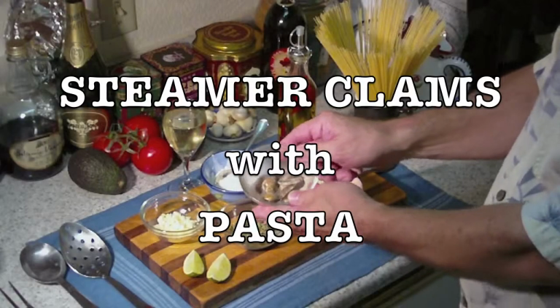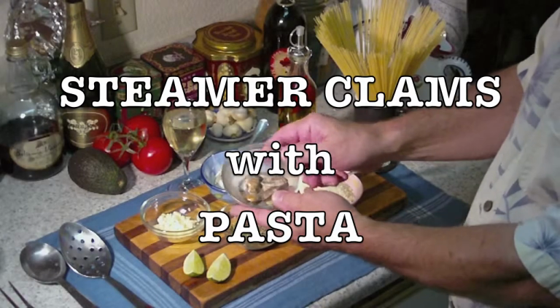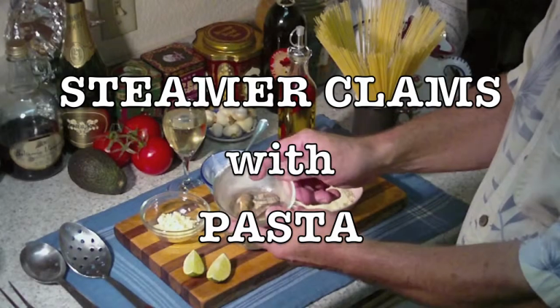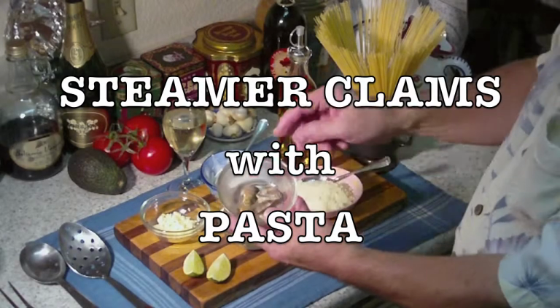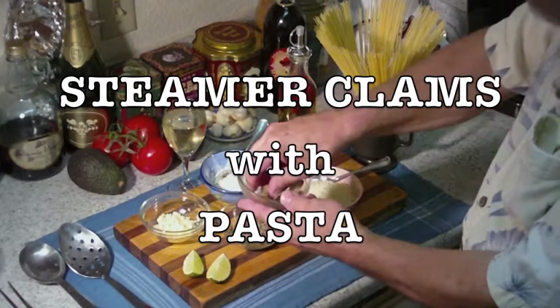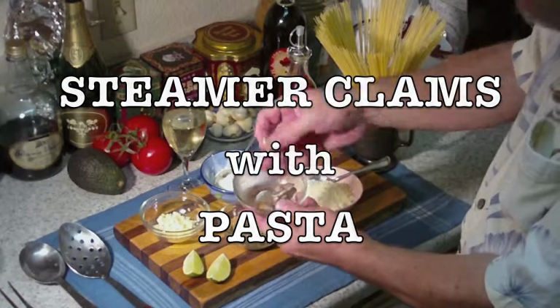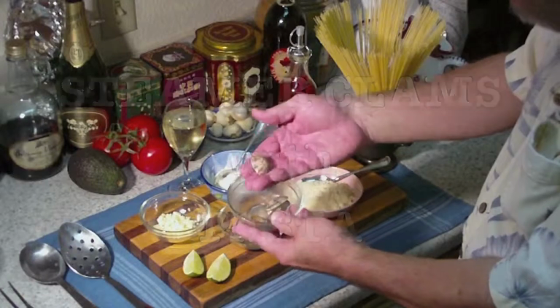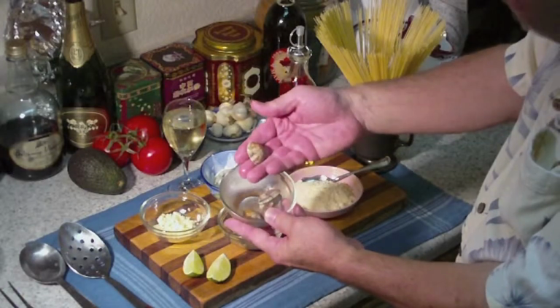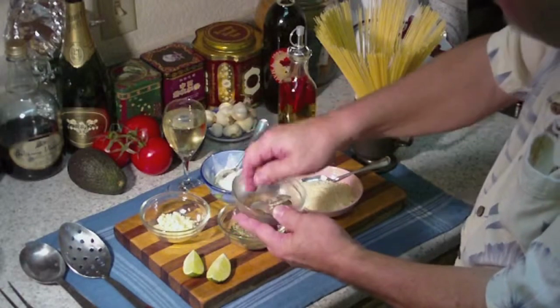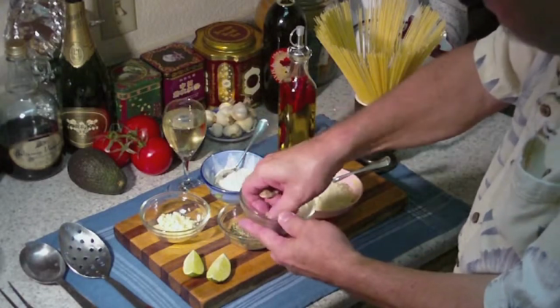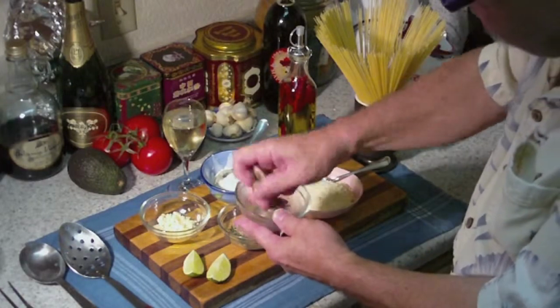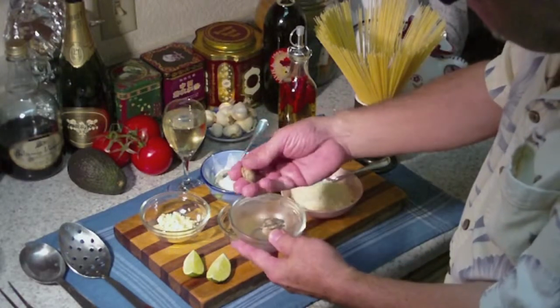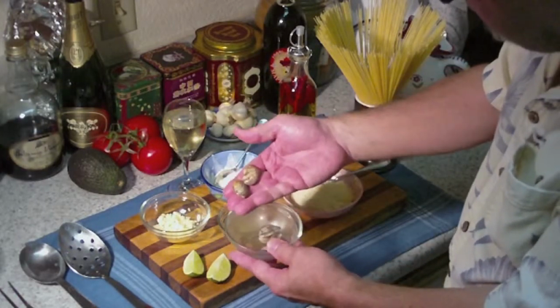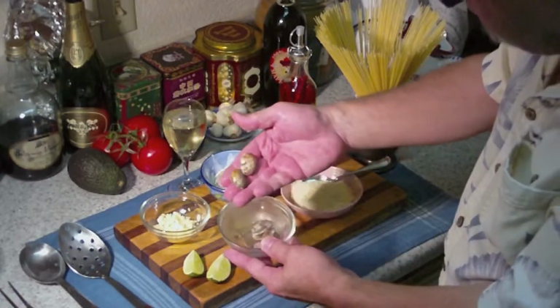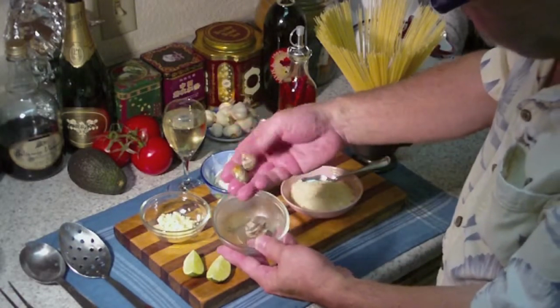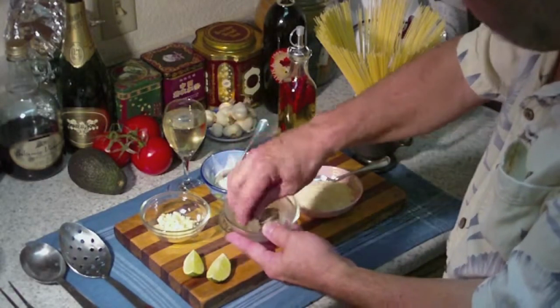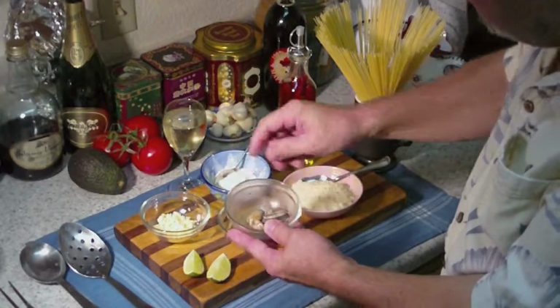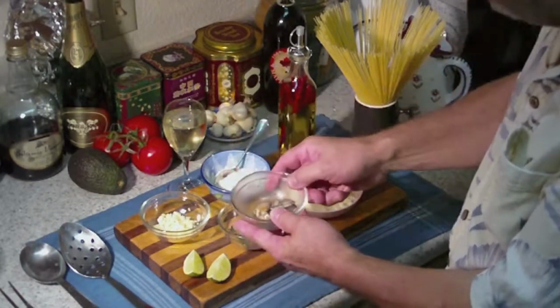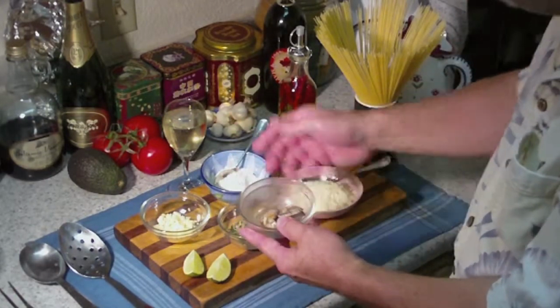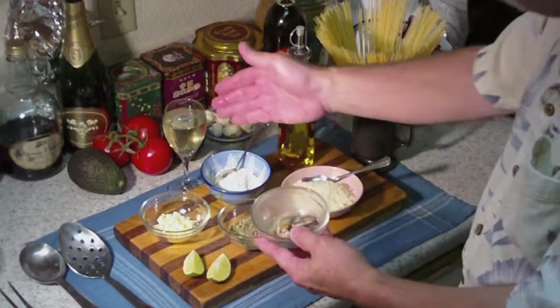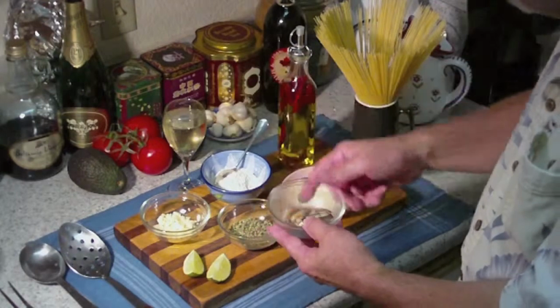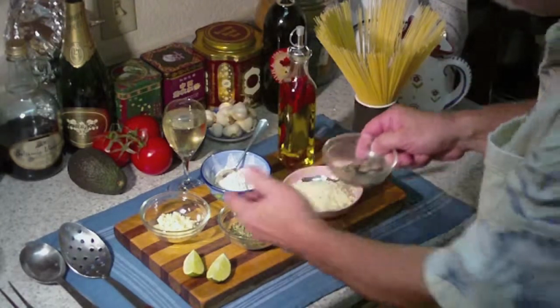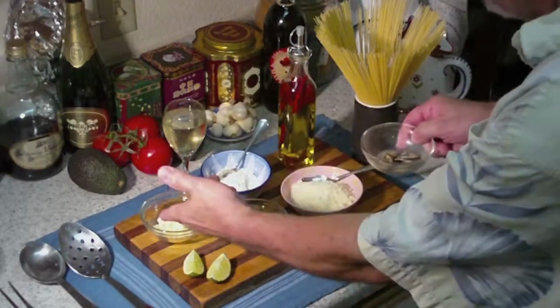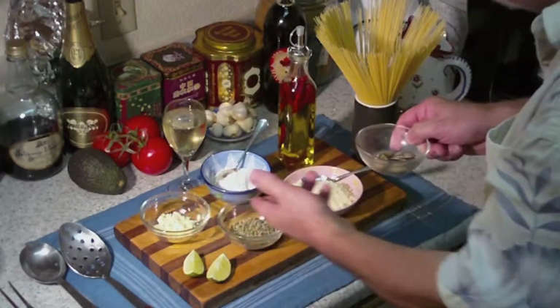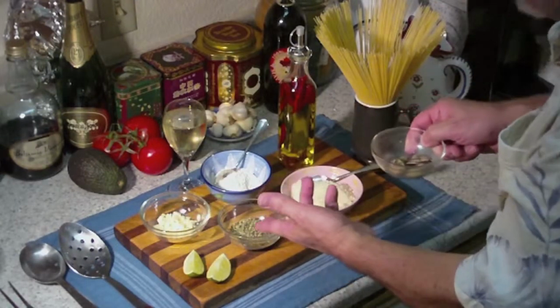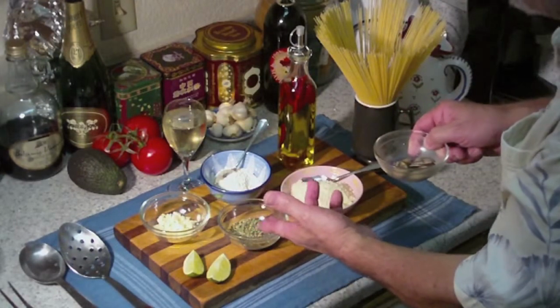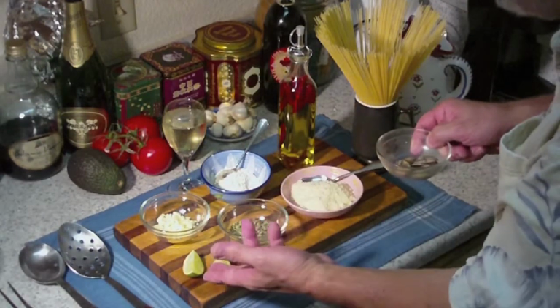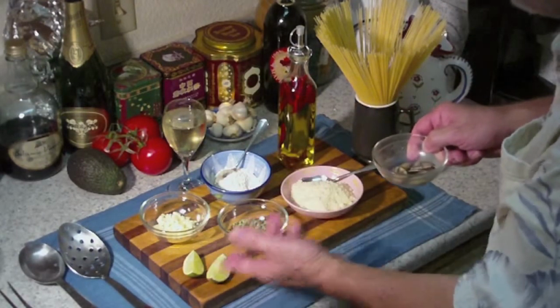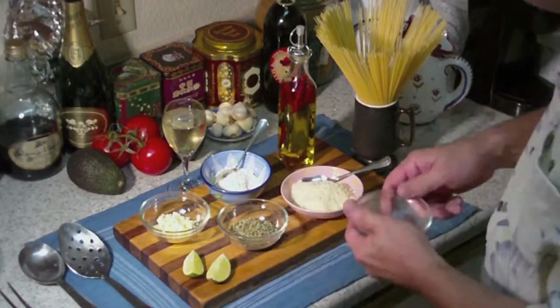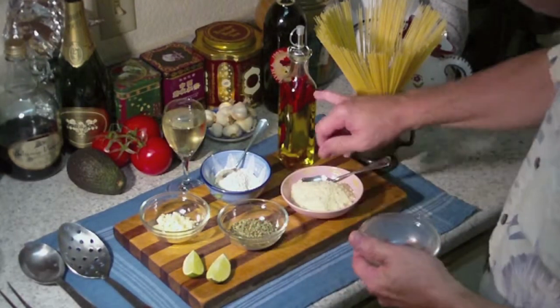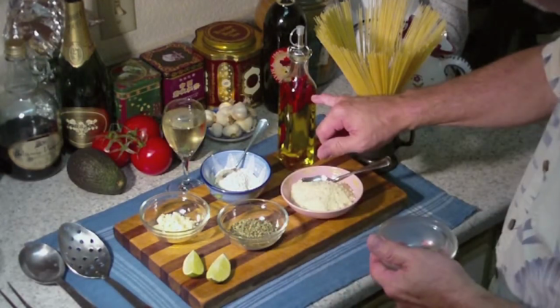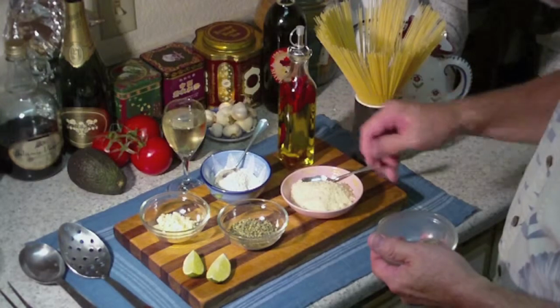Steamers on pasta. Look at this — nice little steamer clams. Look at those little beauties. Those would be nice. We're going to cook those up in a little wine, garlic, Italian herbs, a little lime, and just a touch of oil.